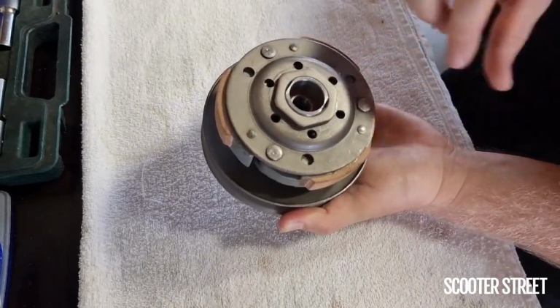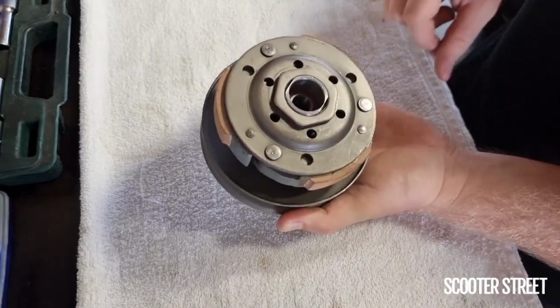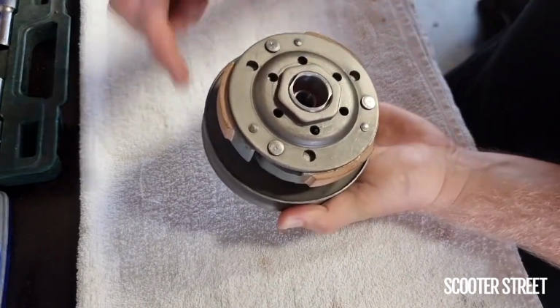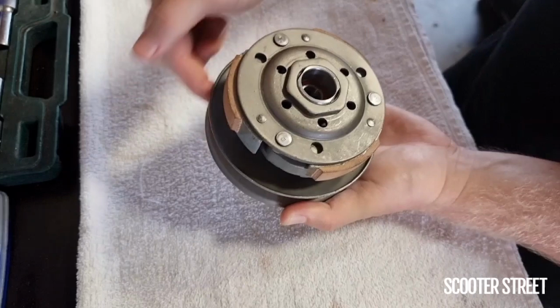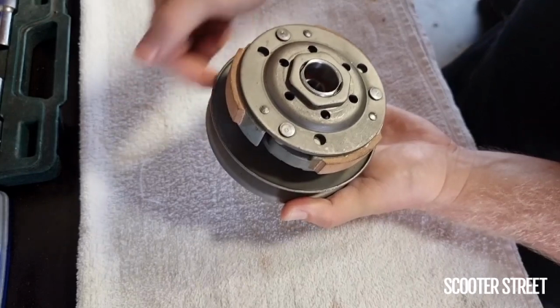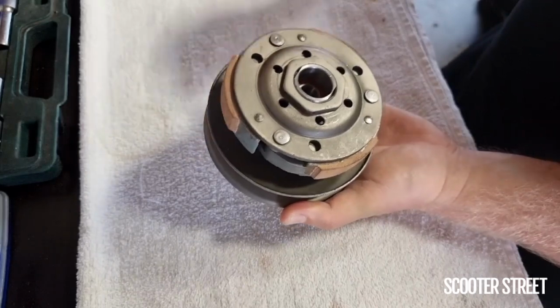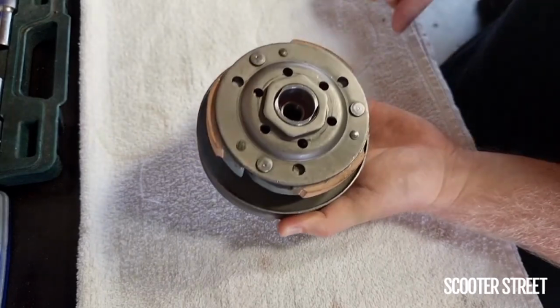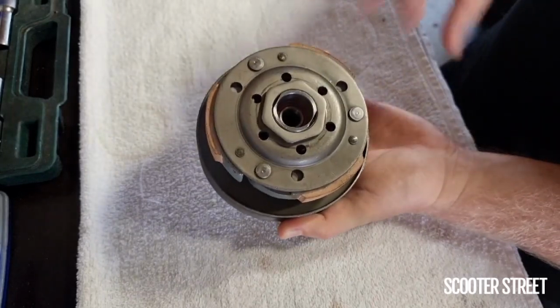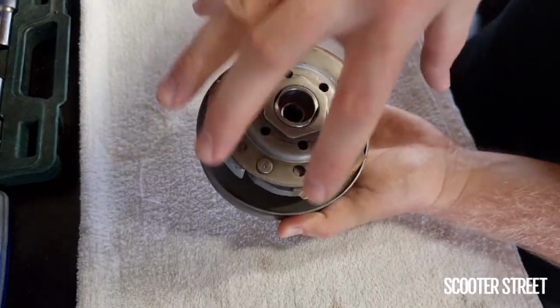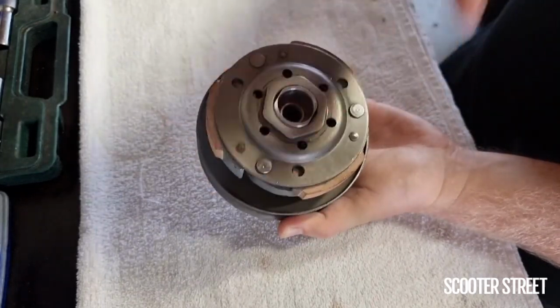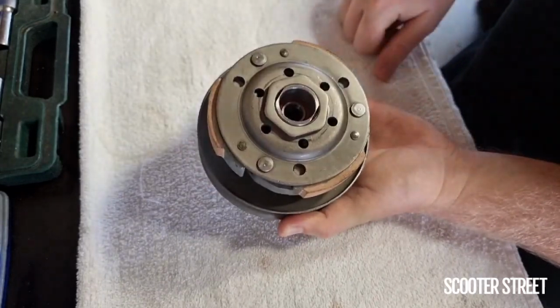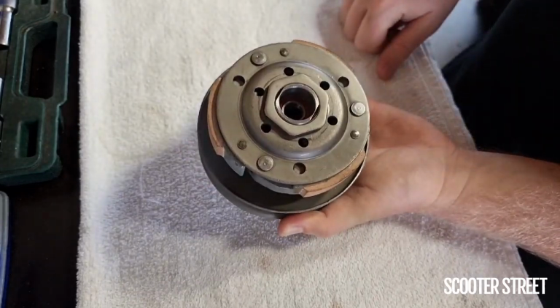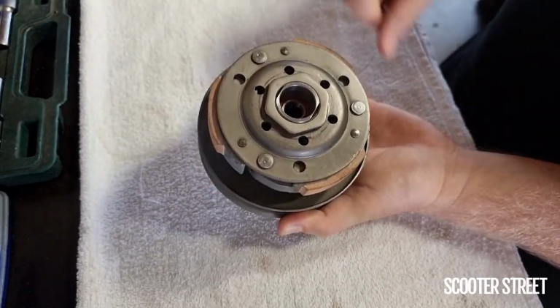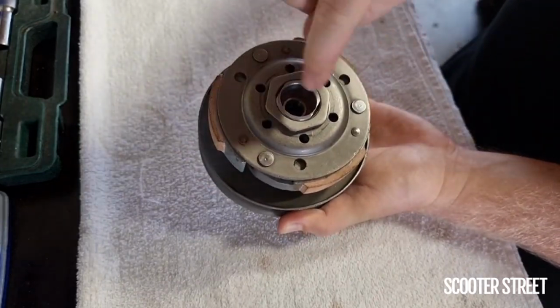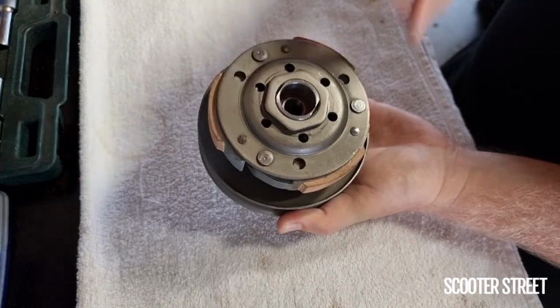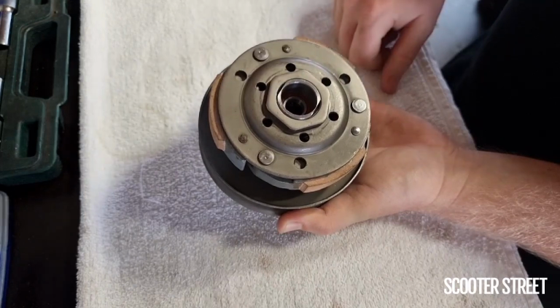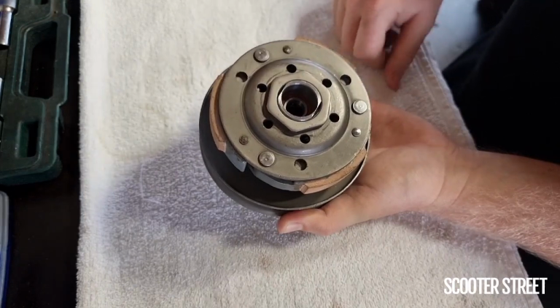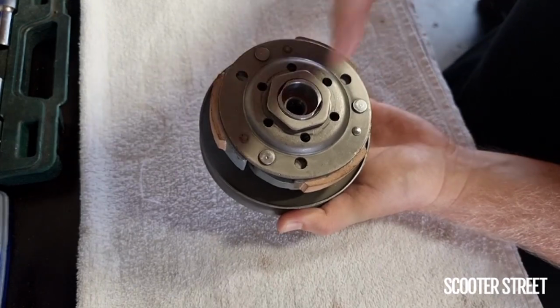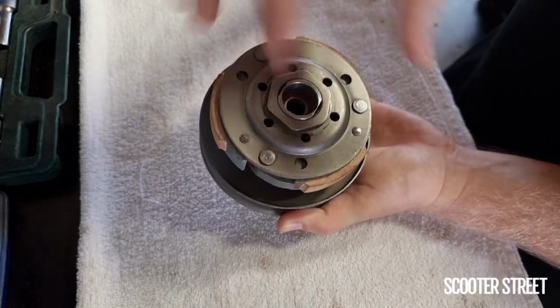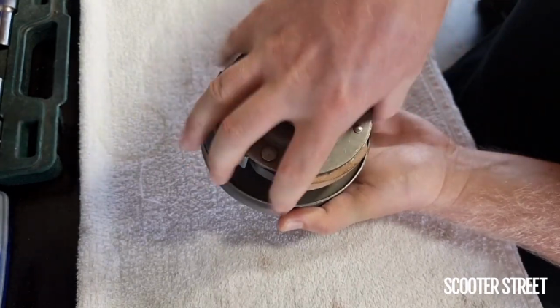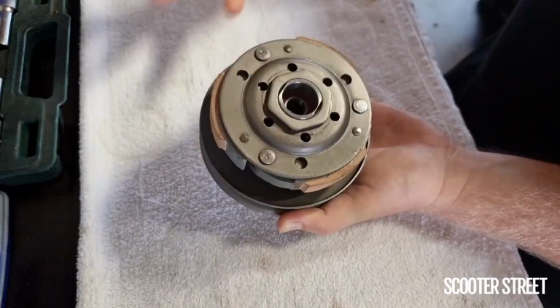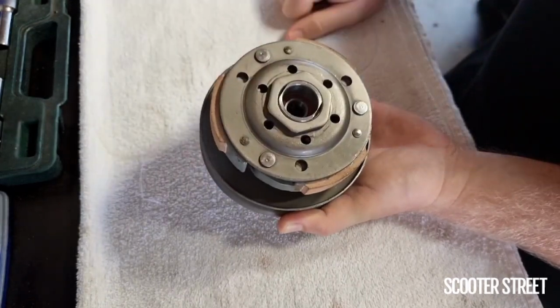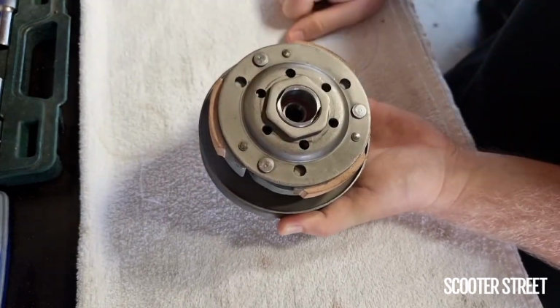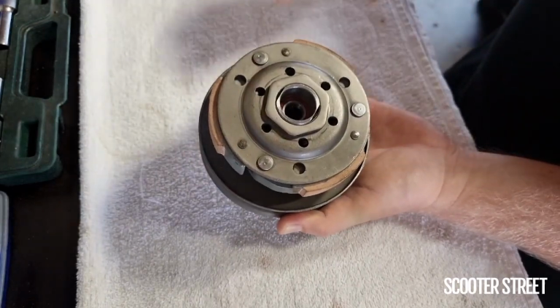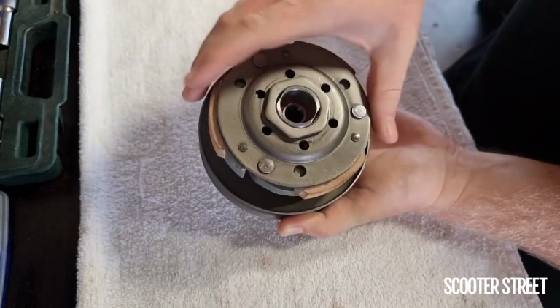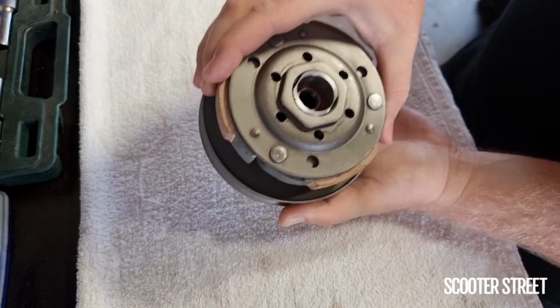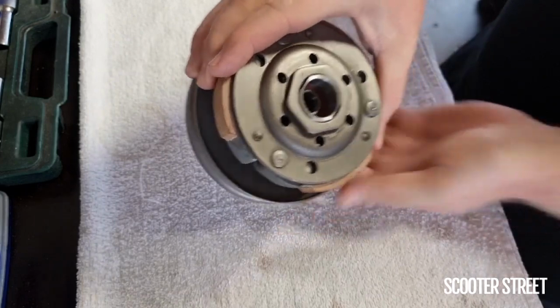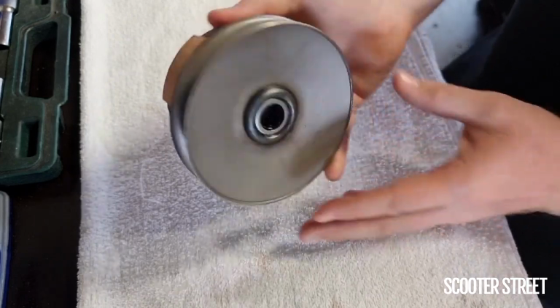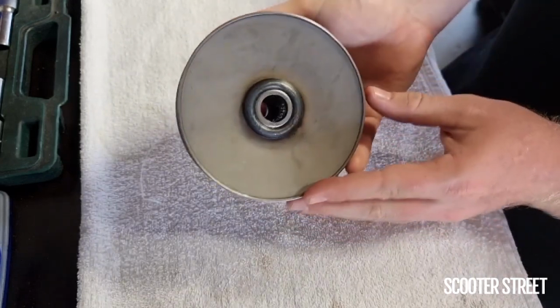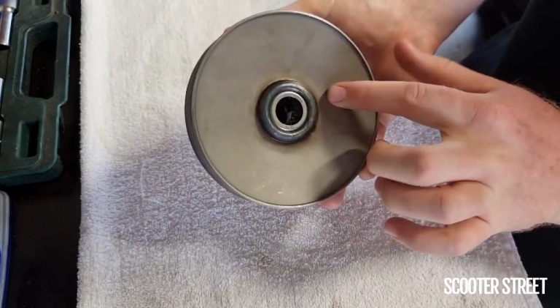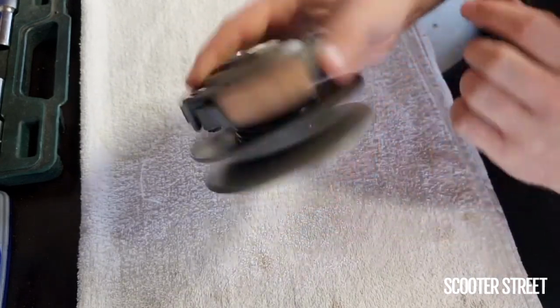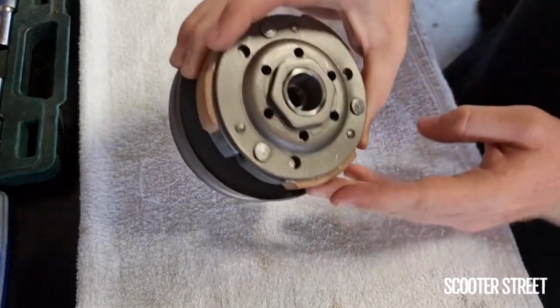When it's actually on the scooter it'll have a belt coming through the torque driver, and it'll also have the clutch bell on the front, which is held on by a single nut. Pop the nut off and the clutch bell slides off, and this slides off the shaft which goes into the diff.